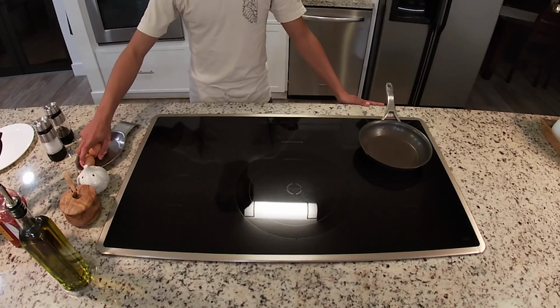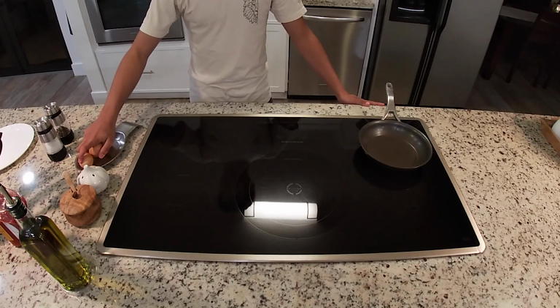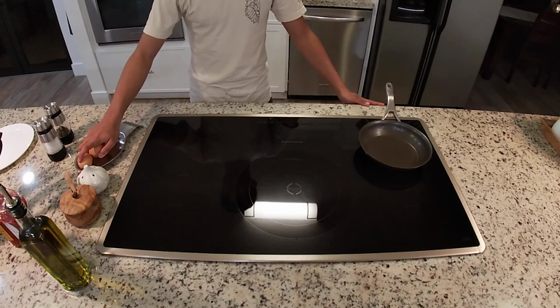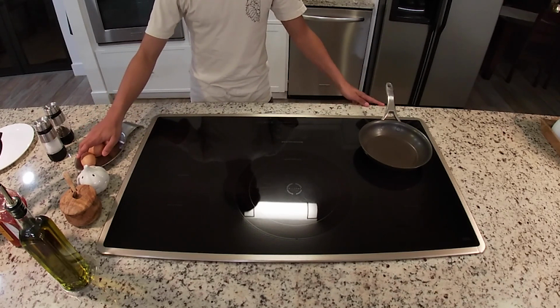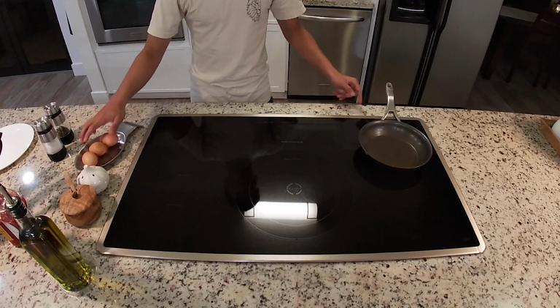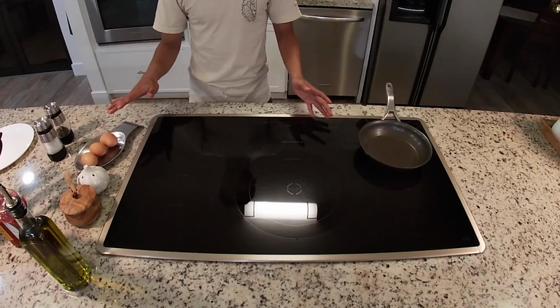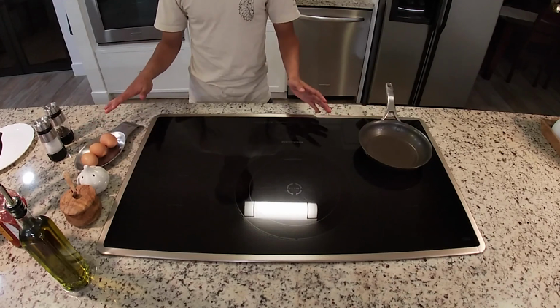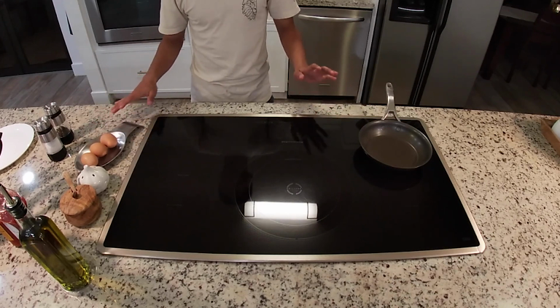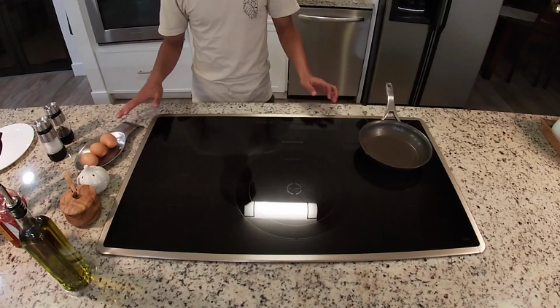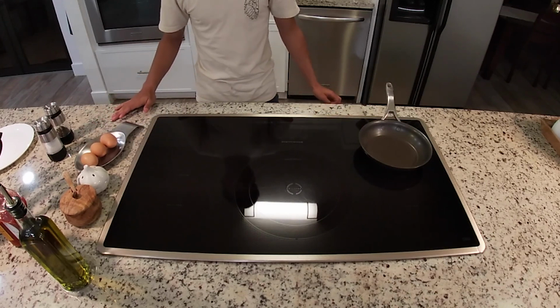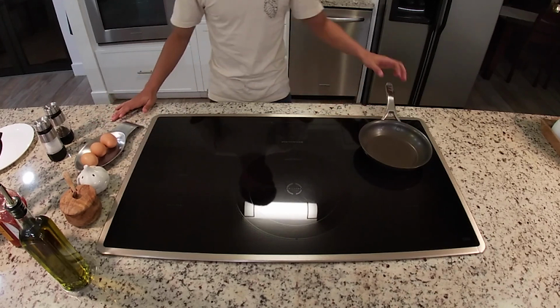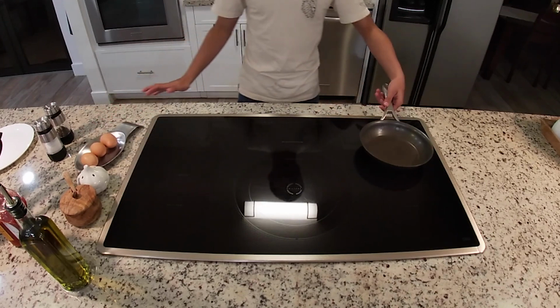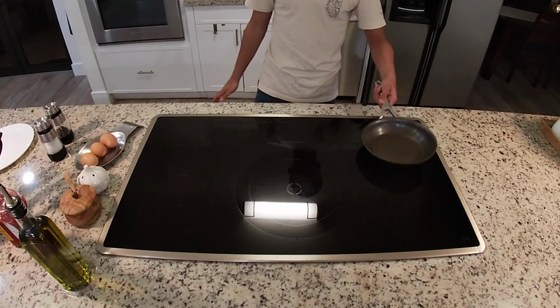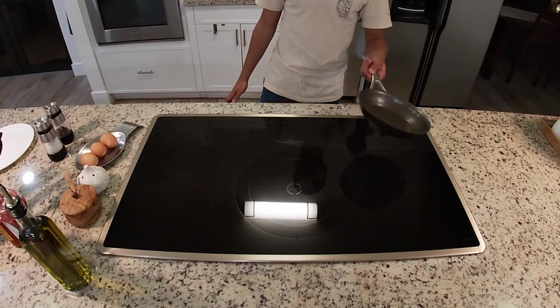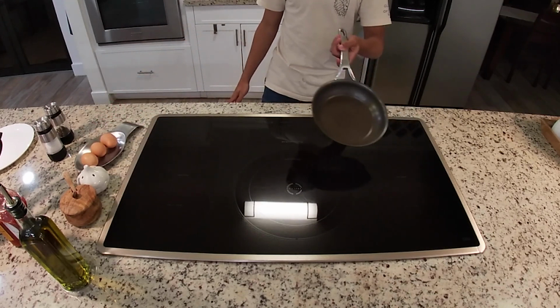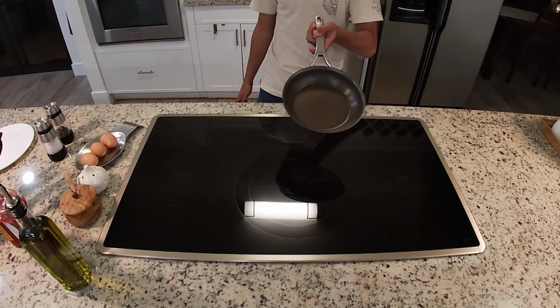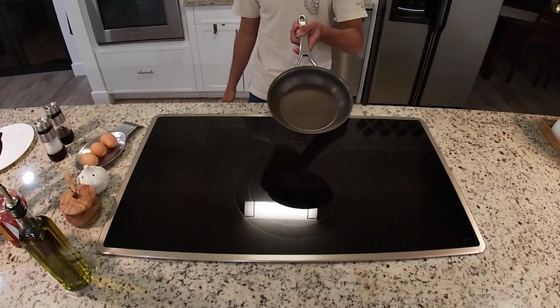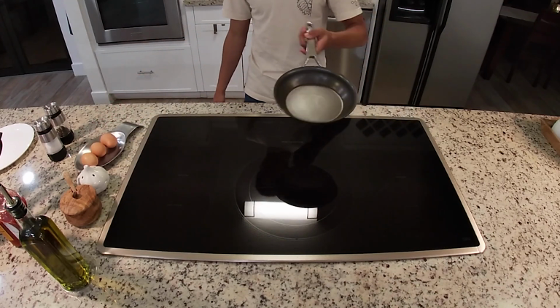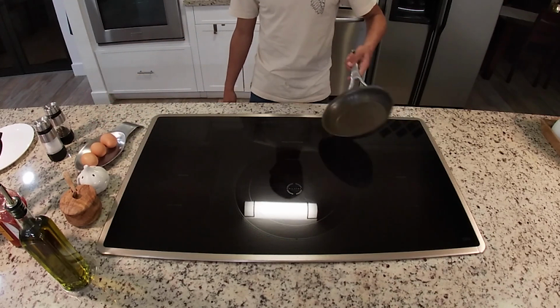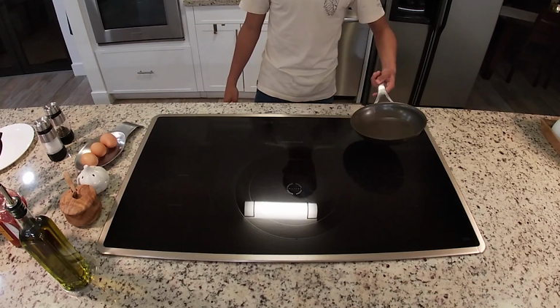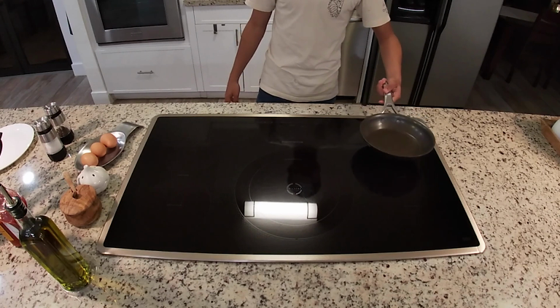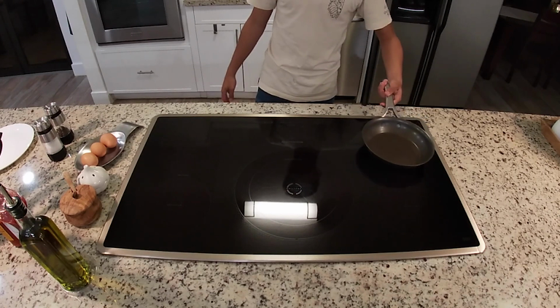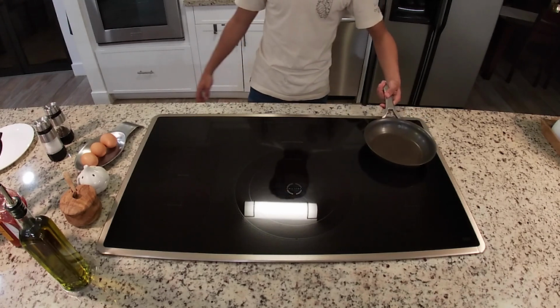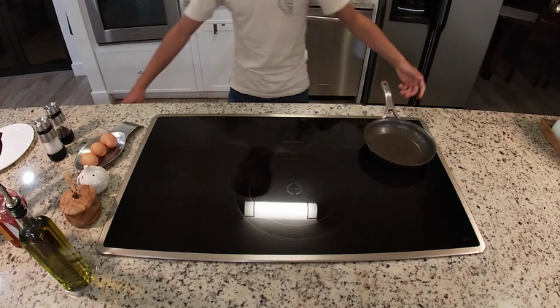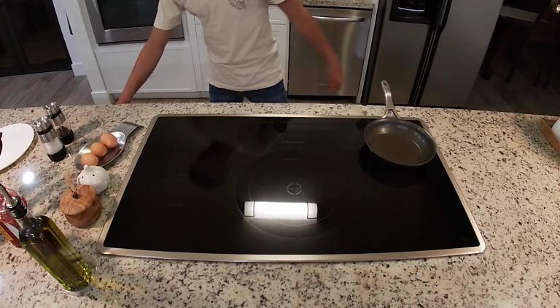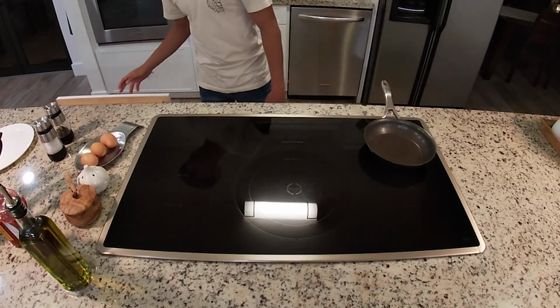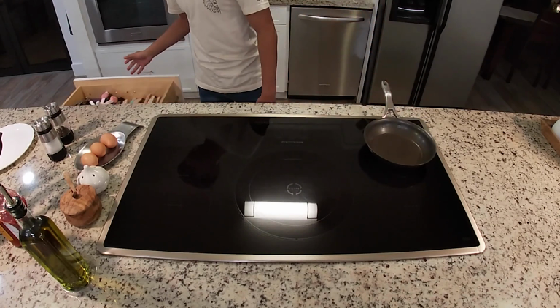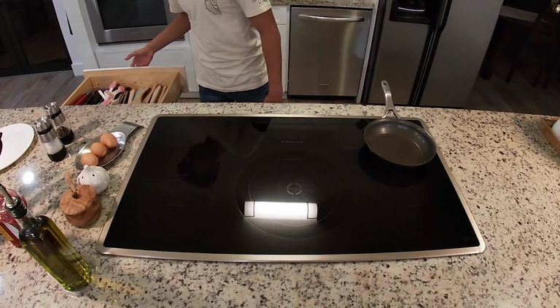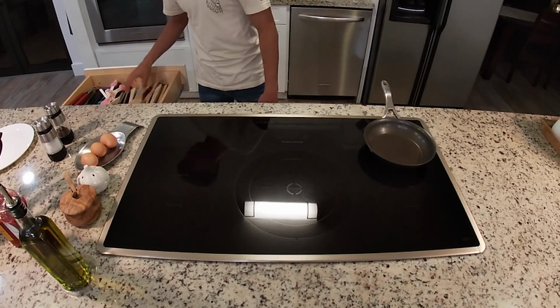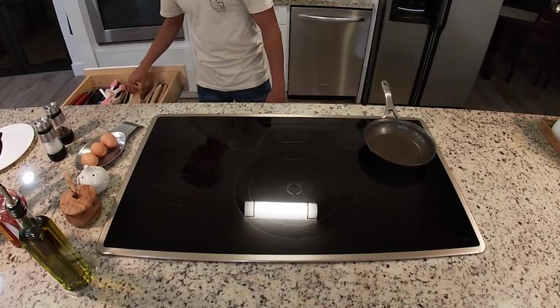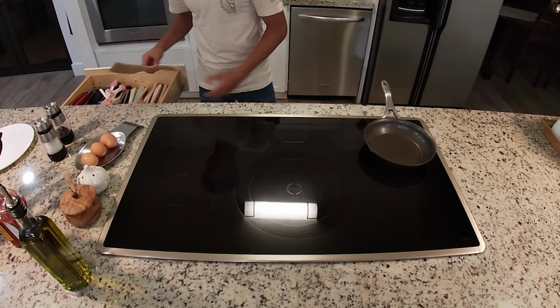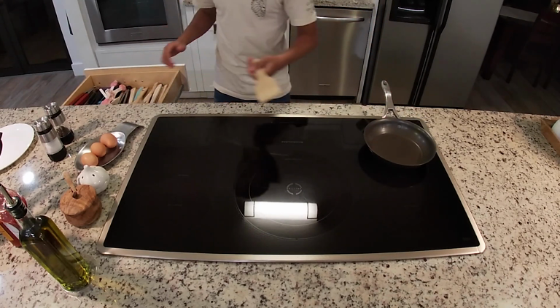First thing you're going to need is your cooking utensils. Right here I have a nice small pan and if needed, a wooden spatula.